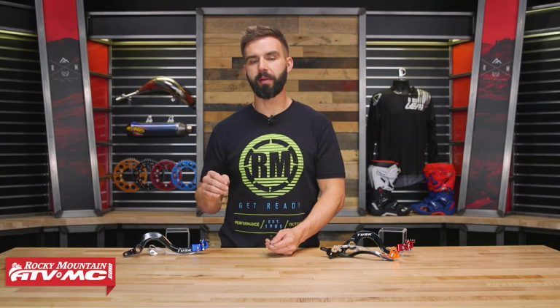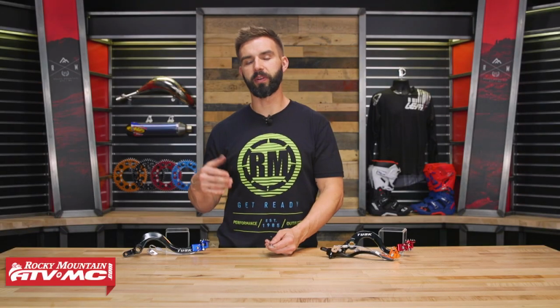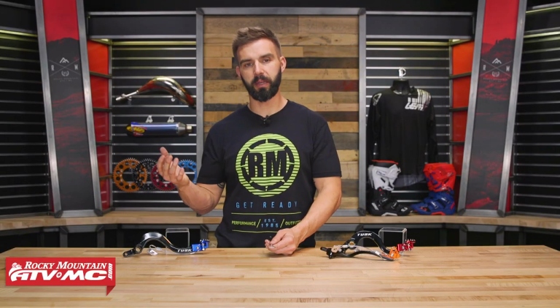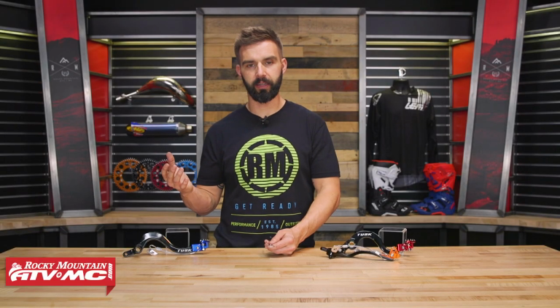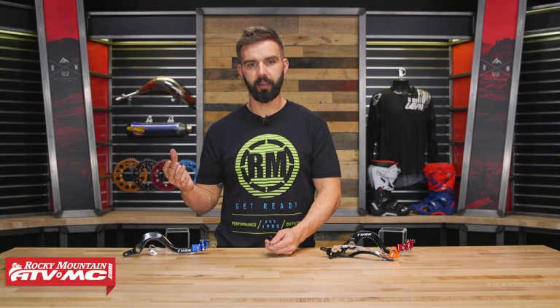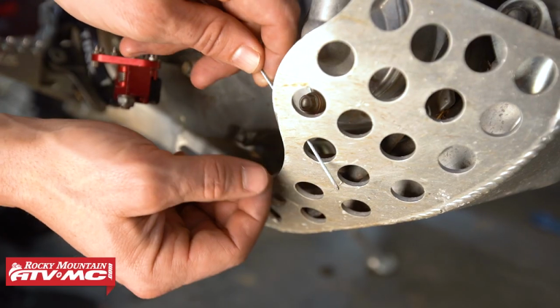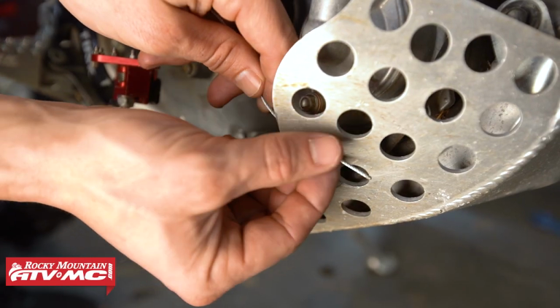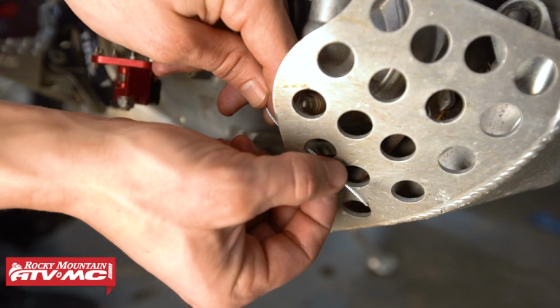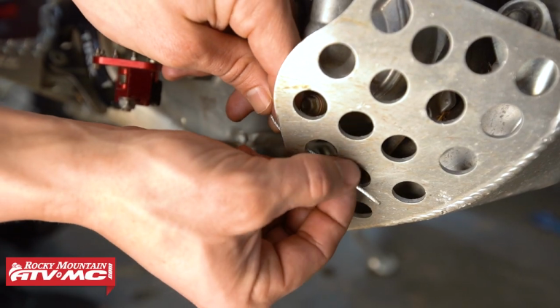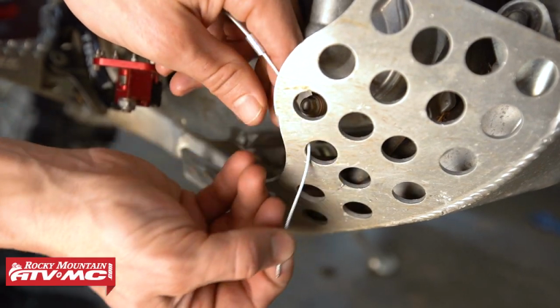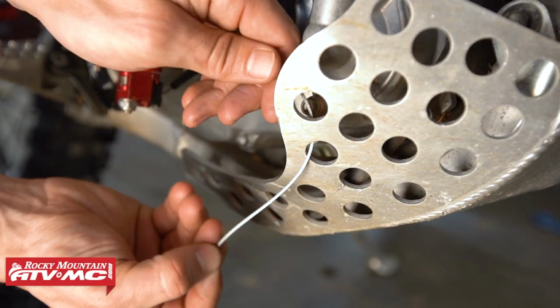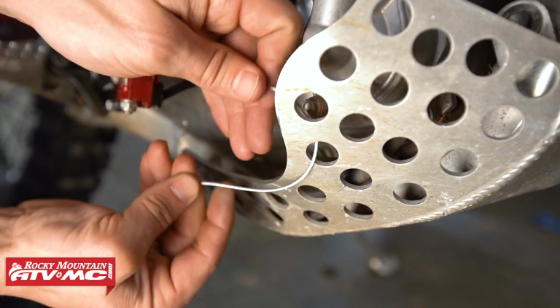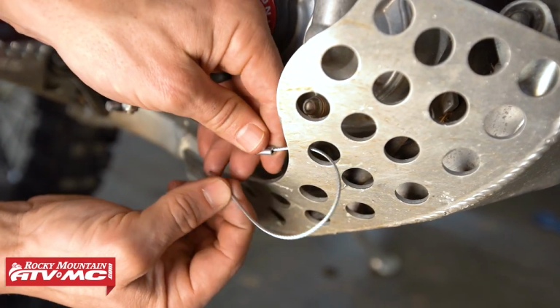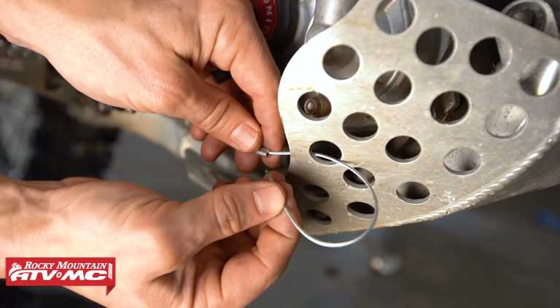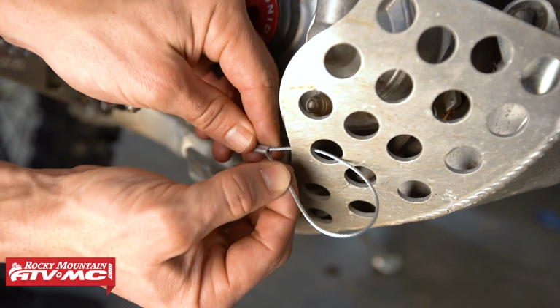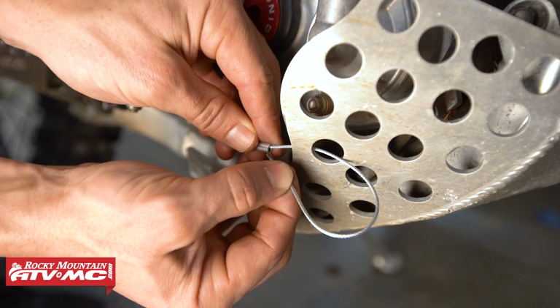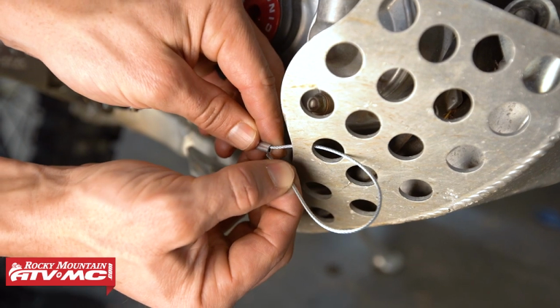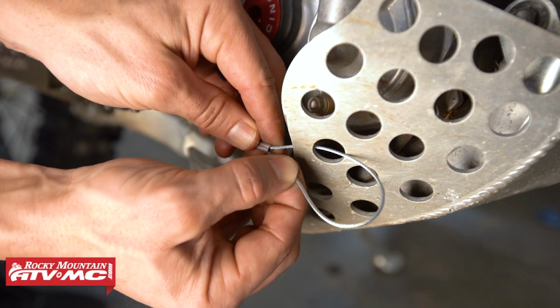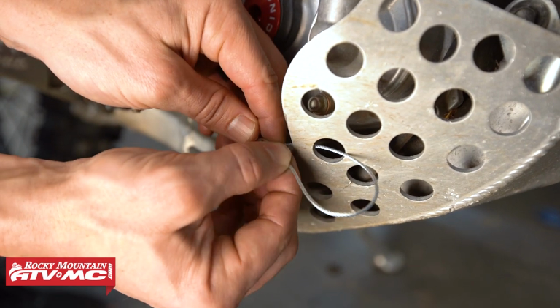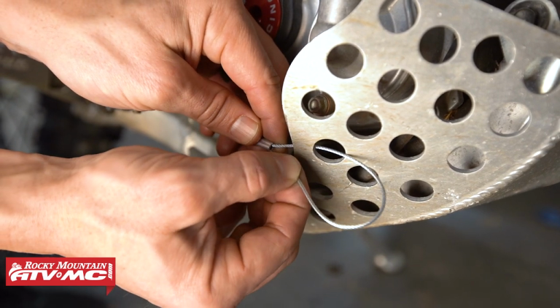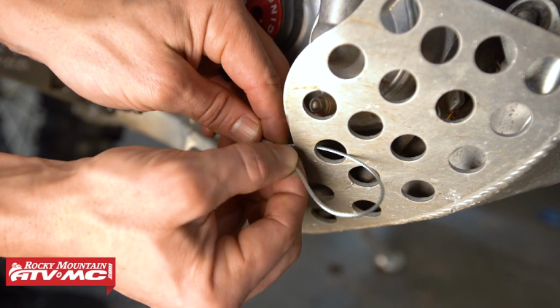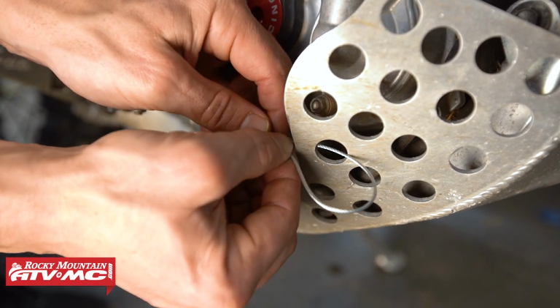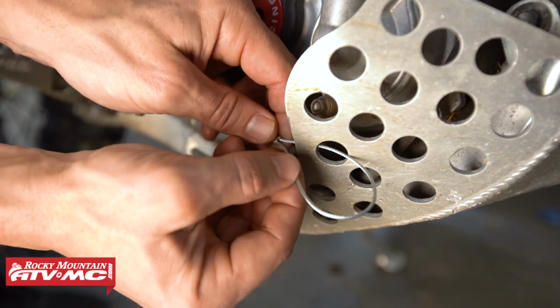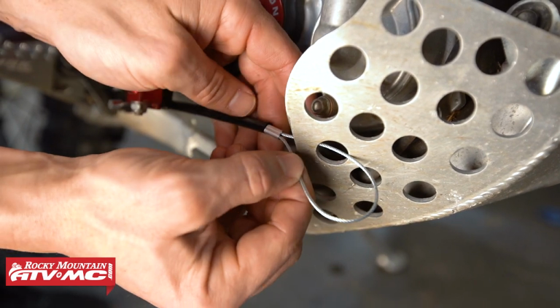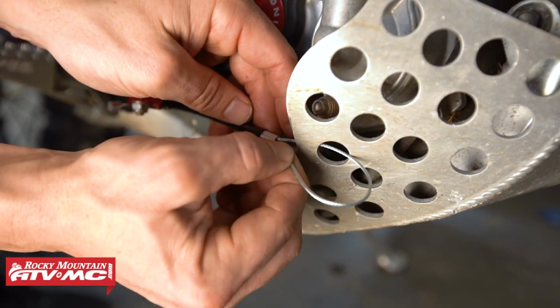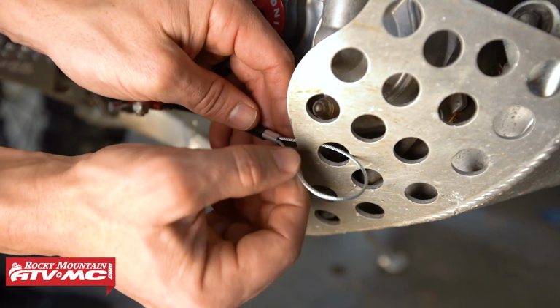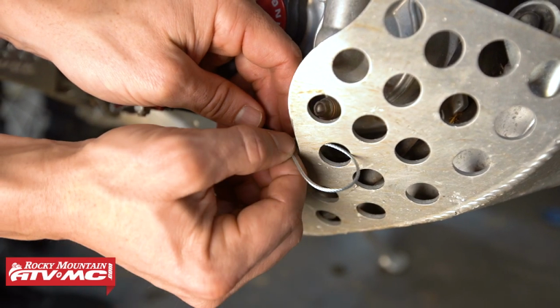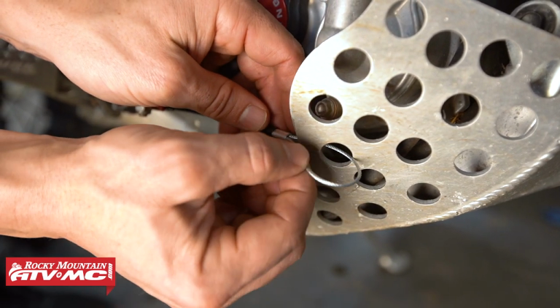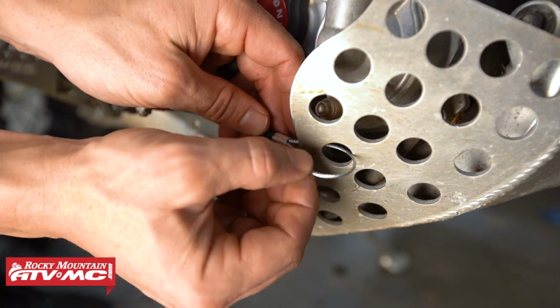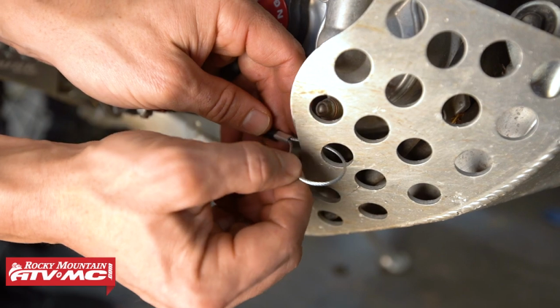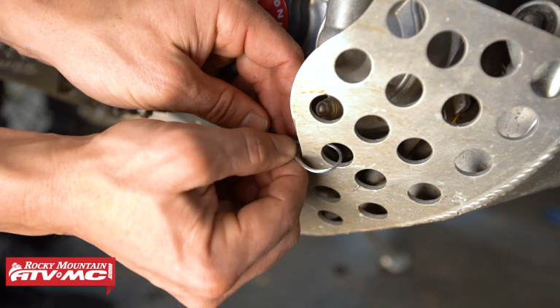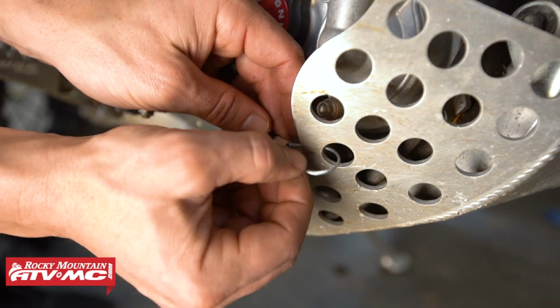The hole doesn't have to be very big — literally just big enough to get this wire through. Same goes for your skid plate. If you watch me install this on a bike, it's an aluminum skid plate with plenty of holes already pre-drilled, so that was simple. If your bike has a skid plate without holes, just drill a small hole. It's really that easy to do.